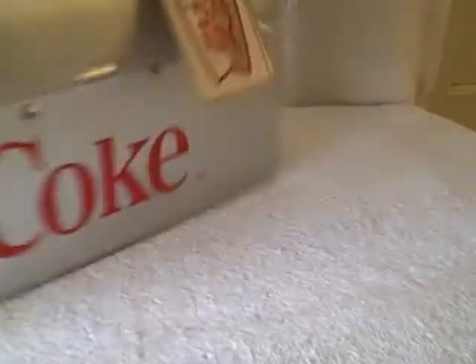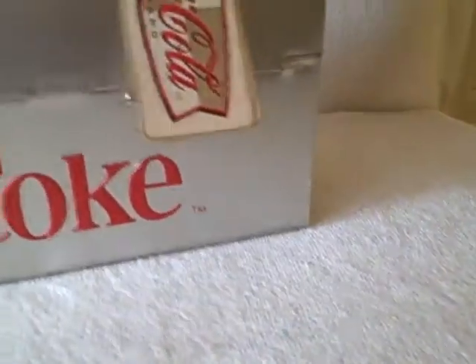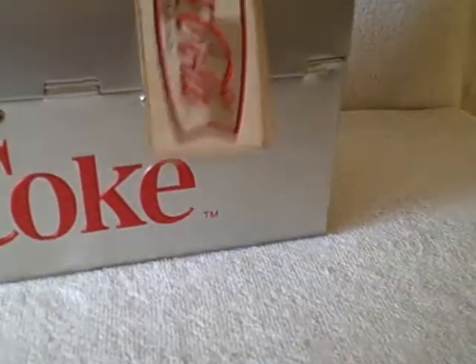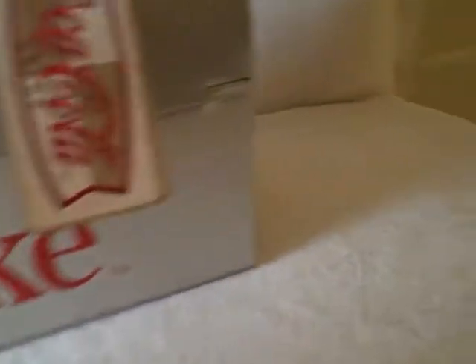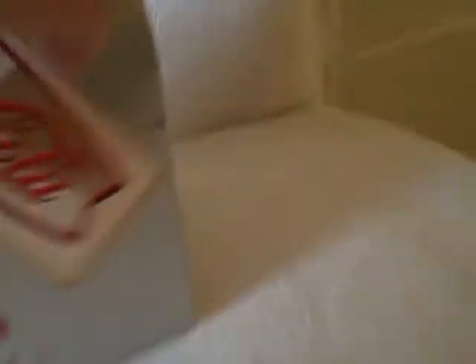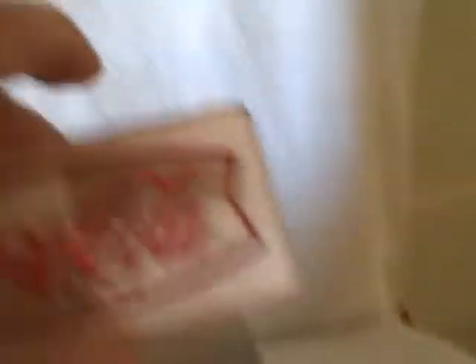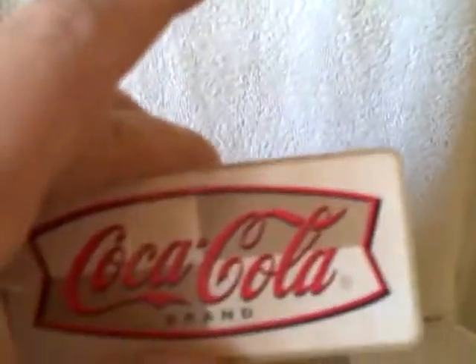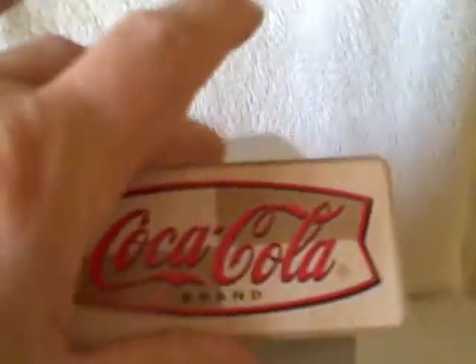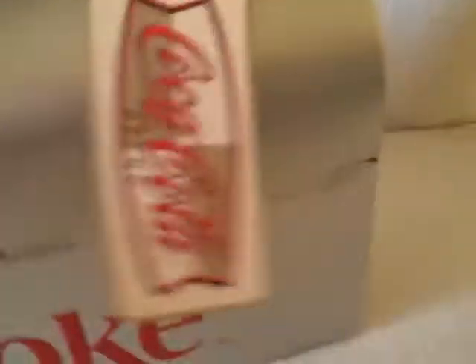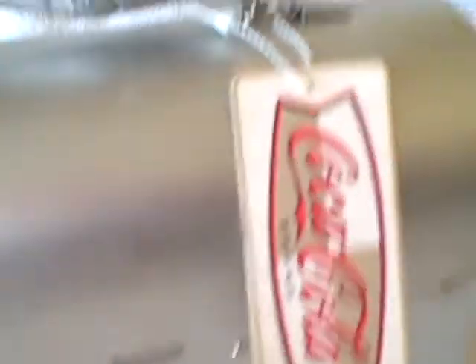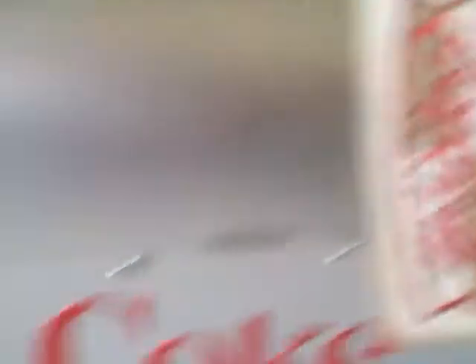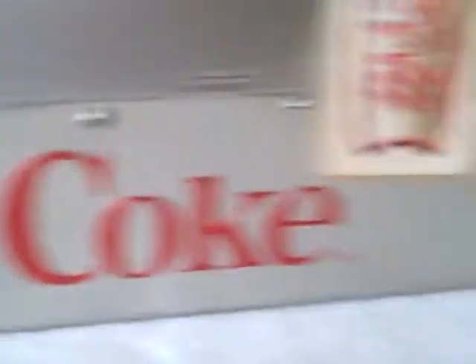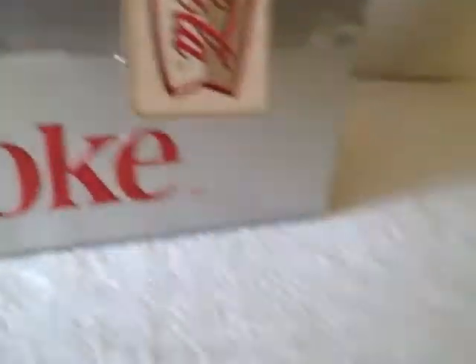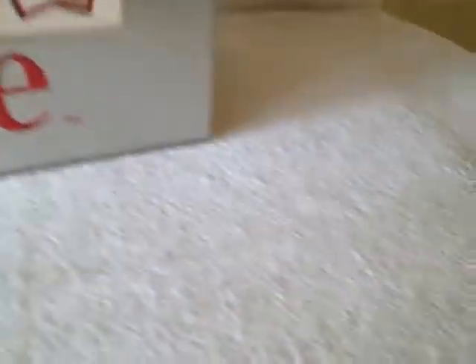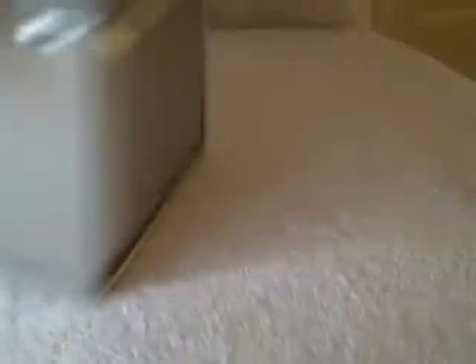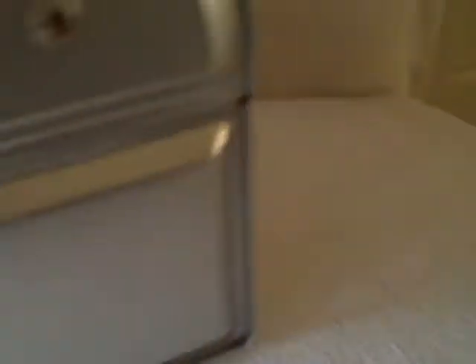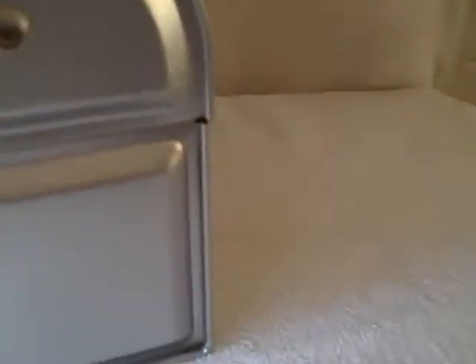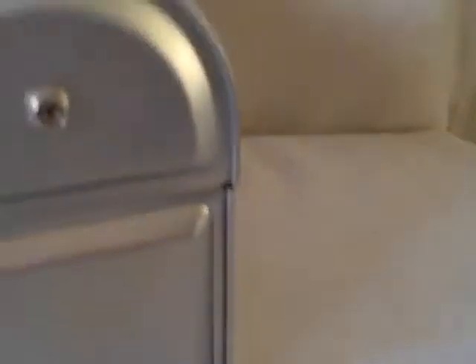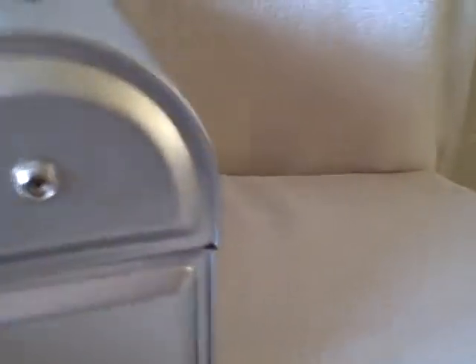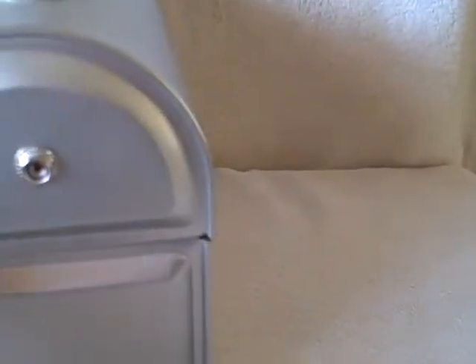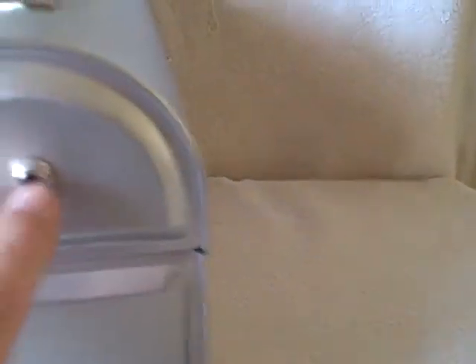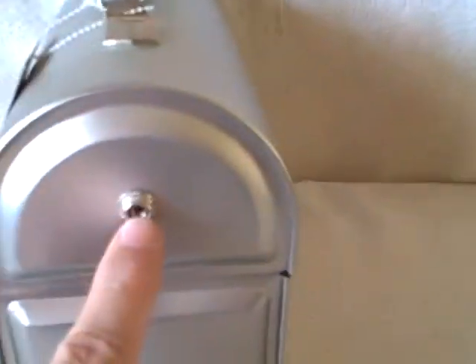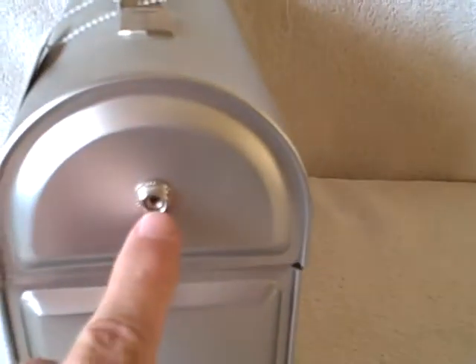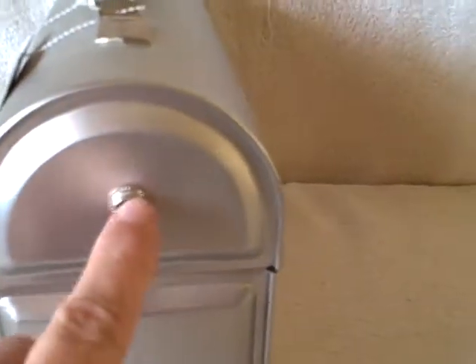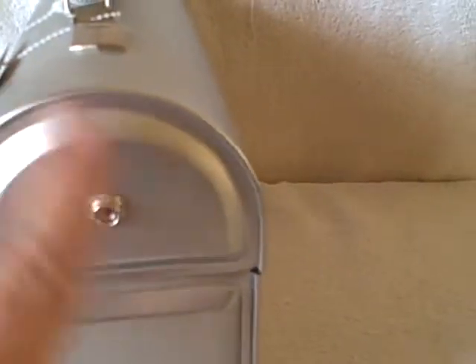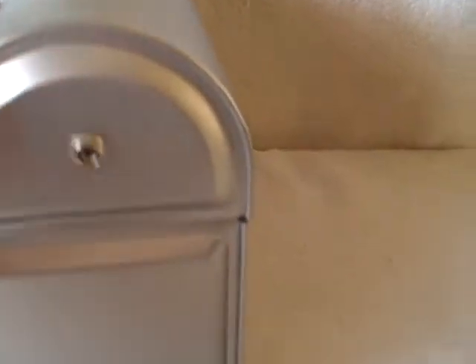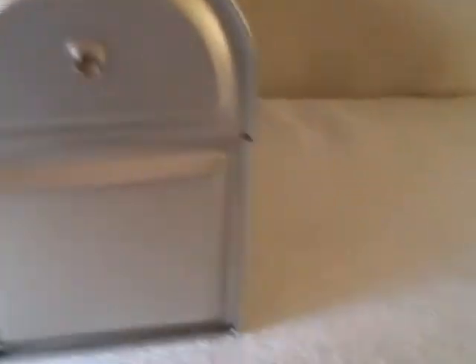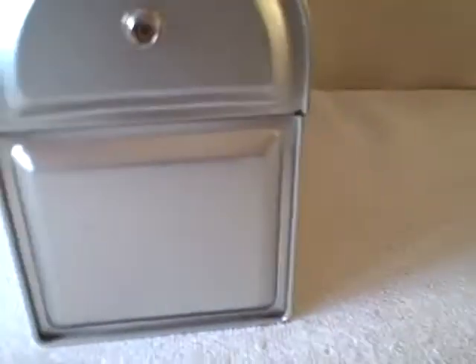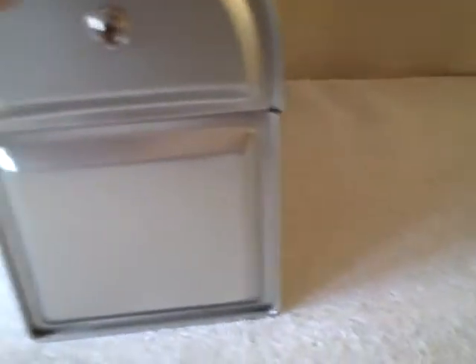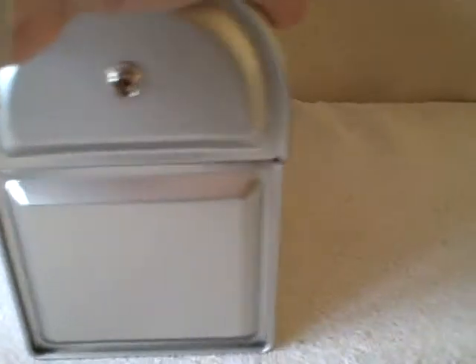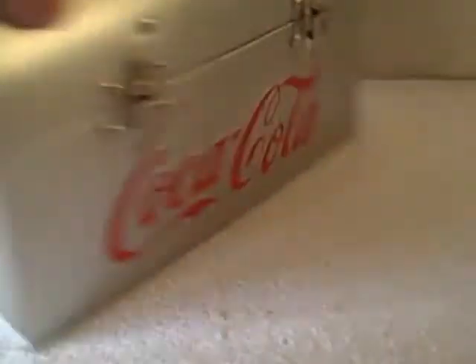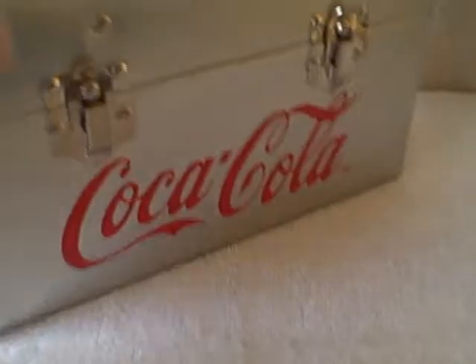Now I don't know what these little snaps were for, but the way I got it, it still has the original tags. The only thing I could see is maybe it had a strap that these snapped on on both sides, but I honestly don't know.